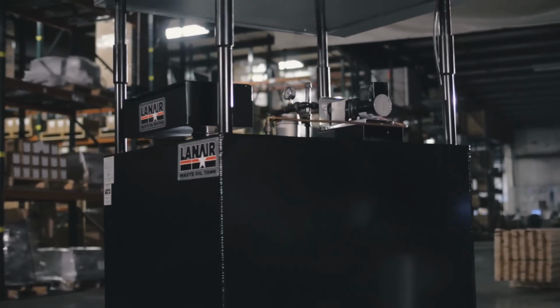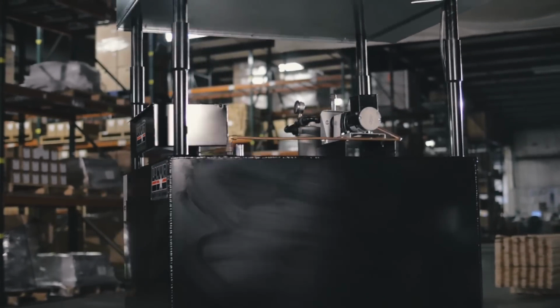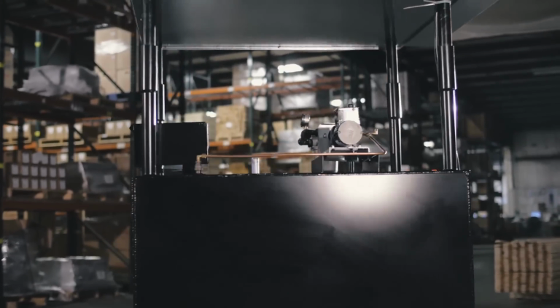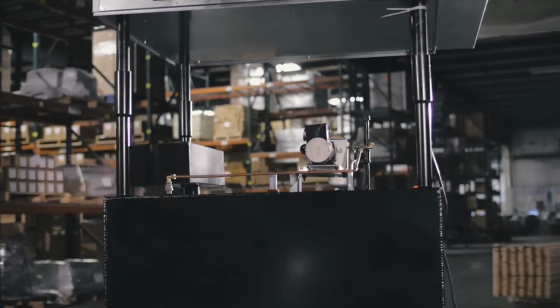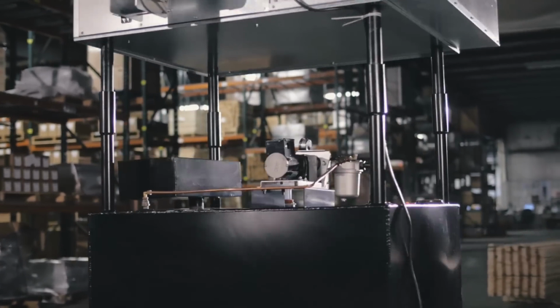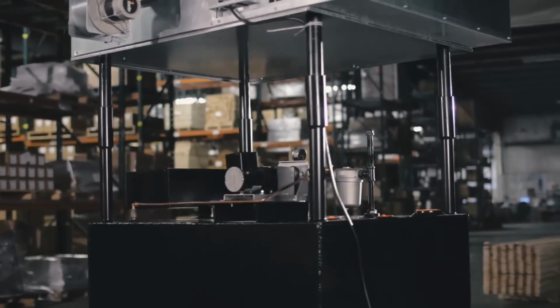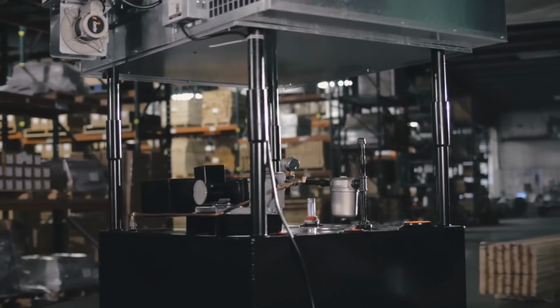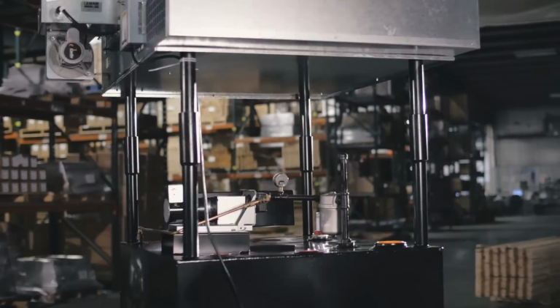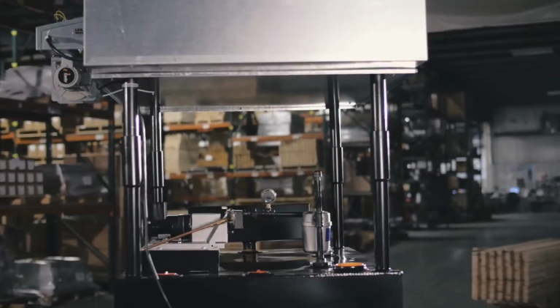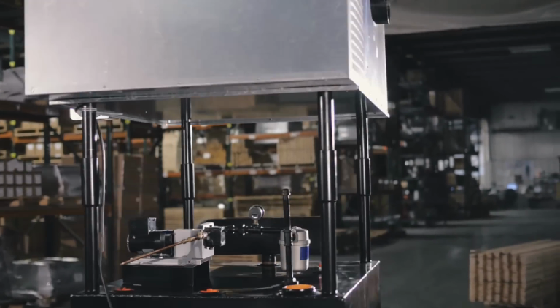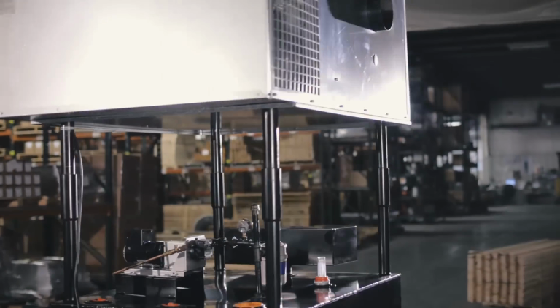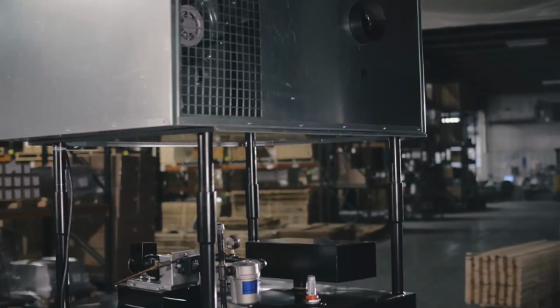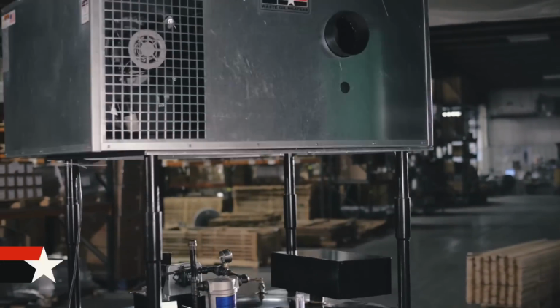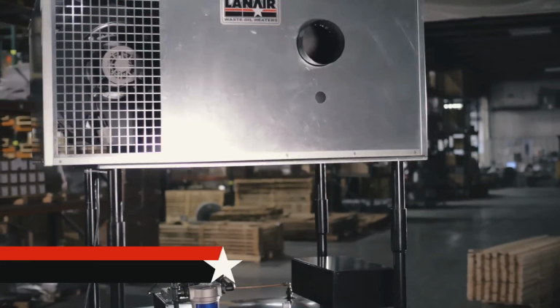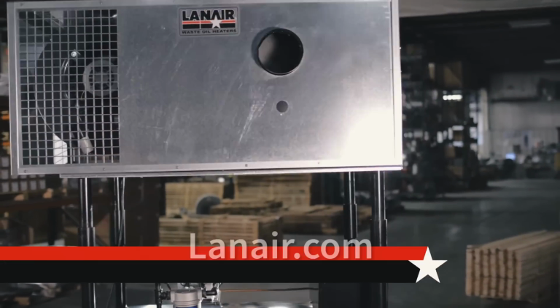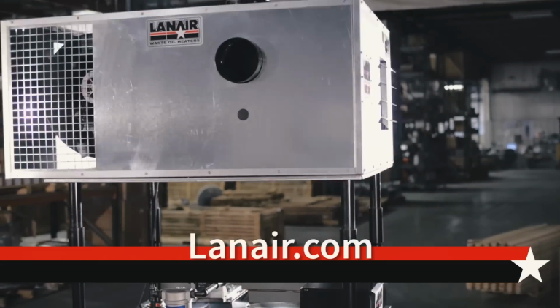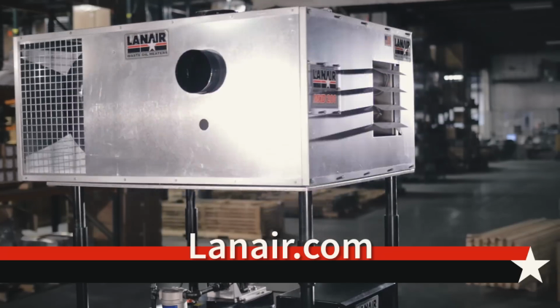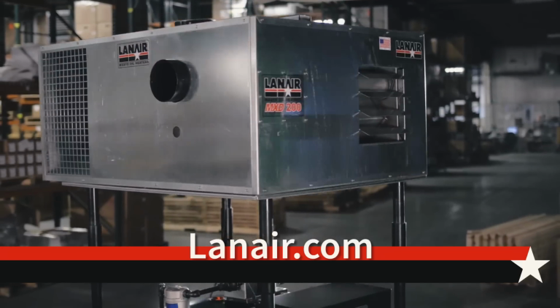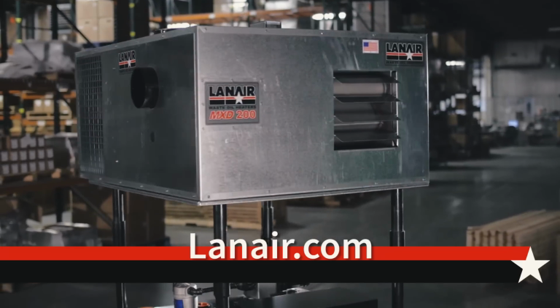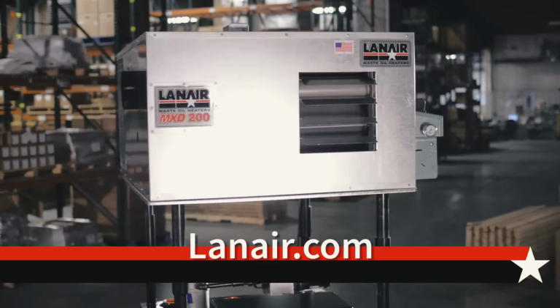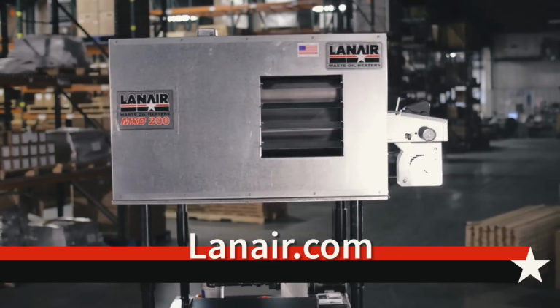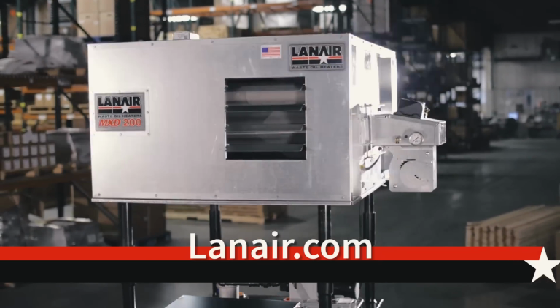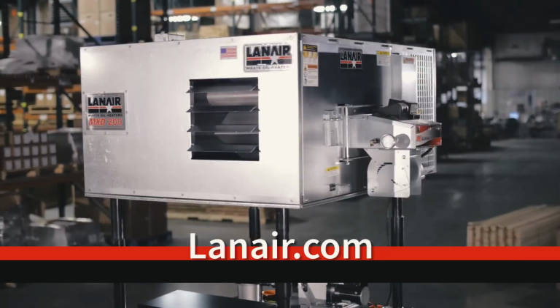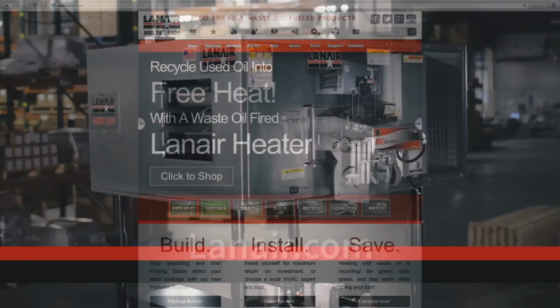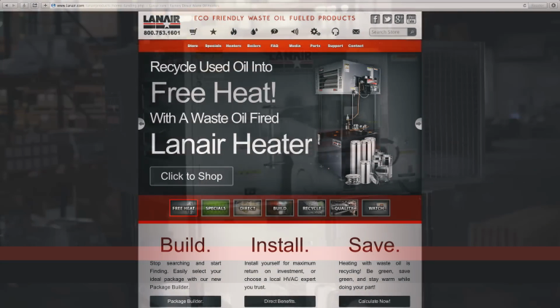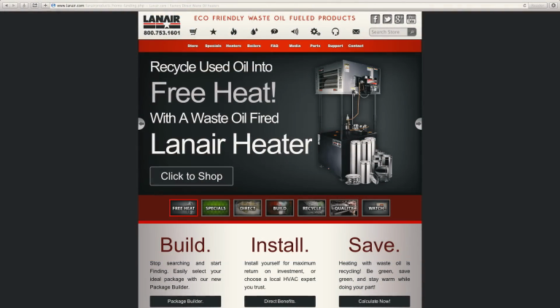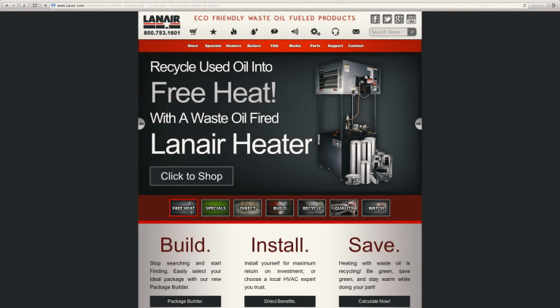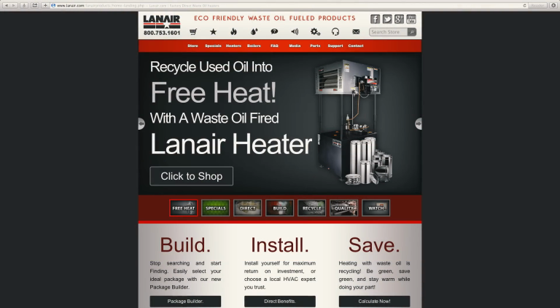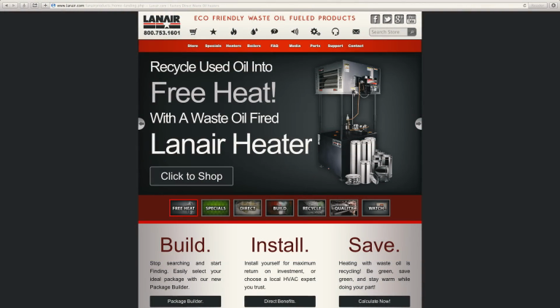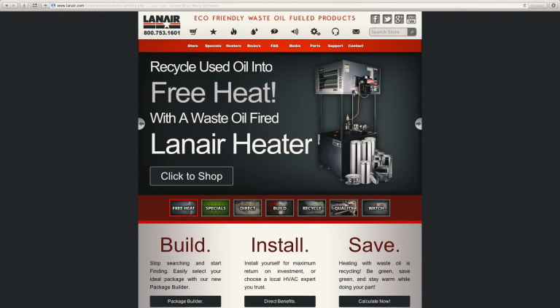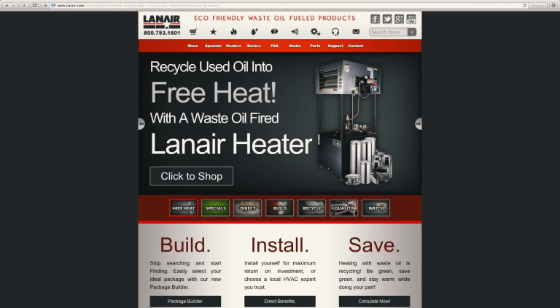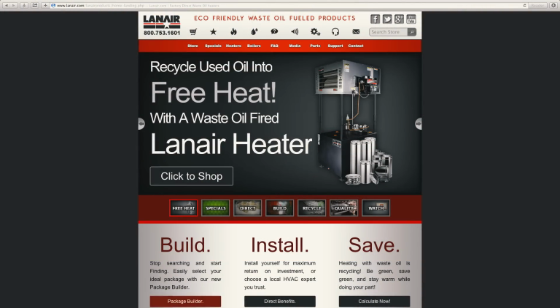For those of you that want to tie in ductwork, Lanair offers the MXD series. And if you're not quite sure which is right for you, you can go to our website and use our package builder.